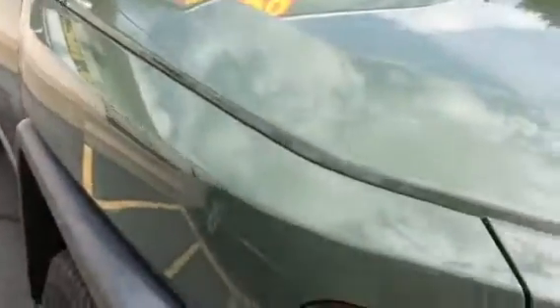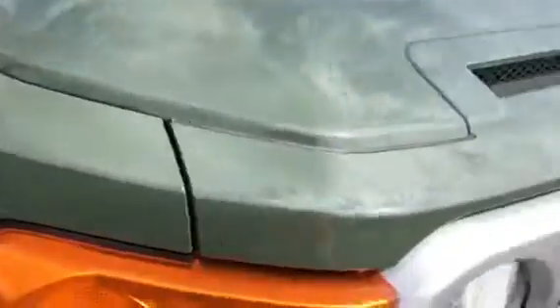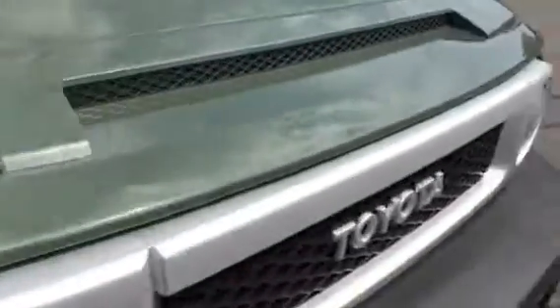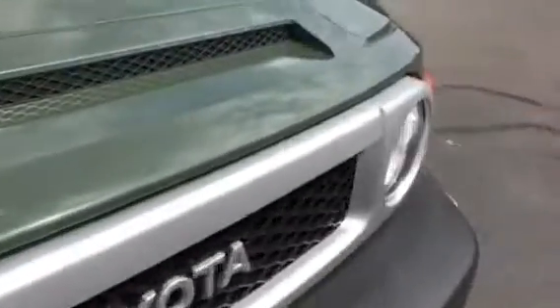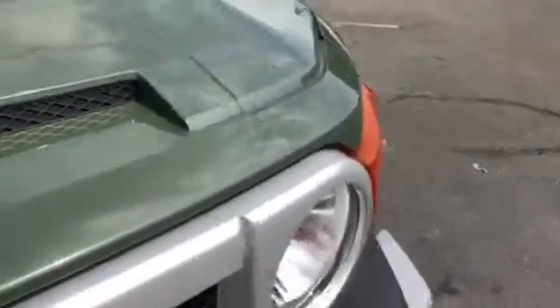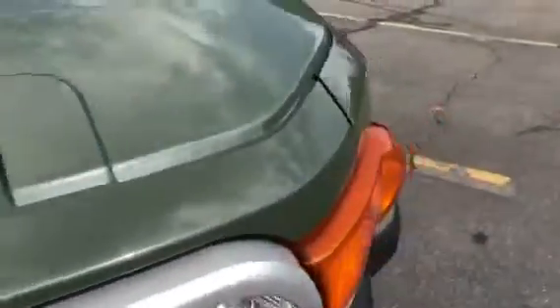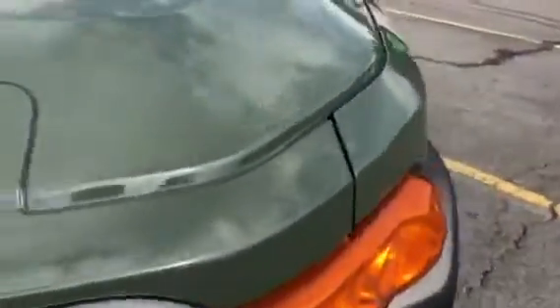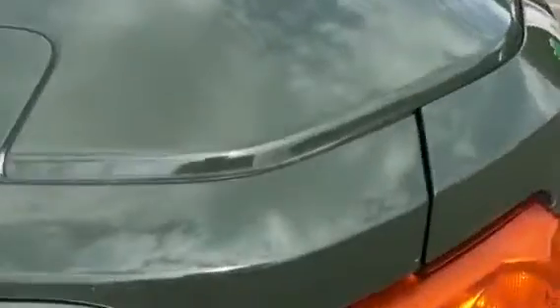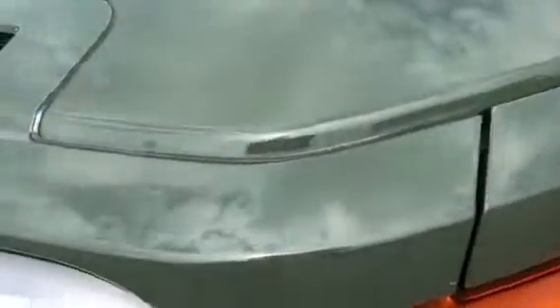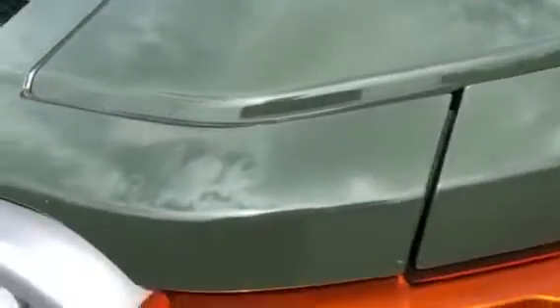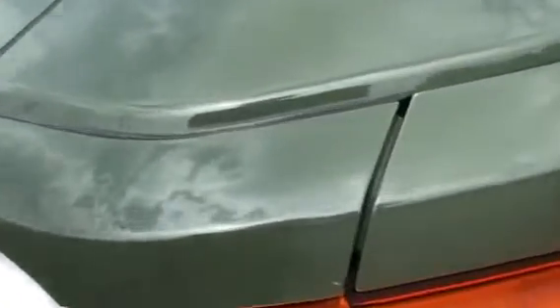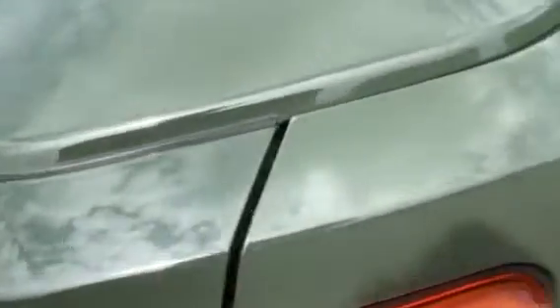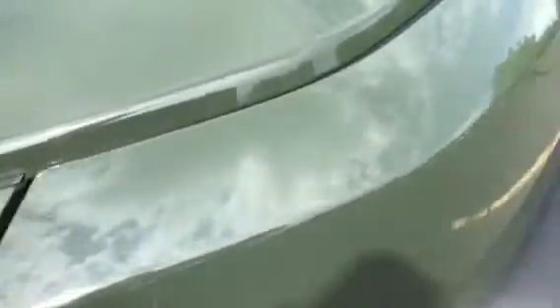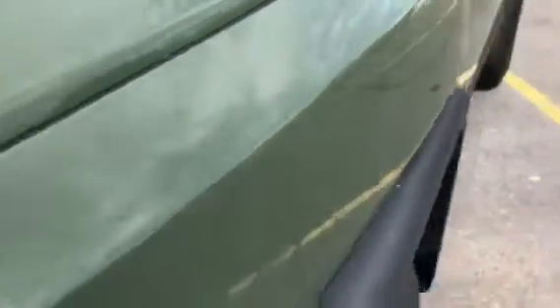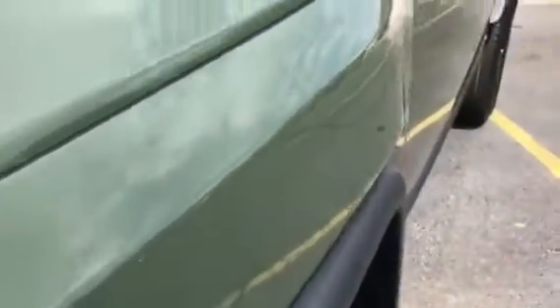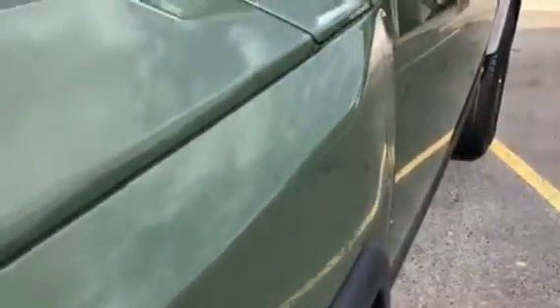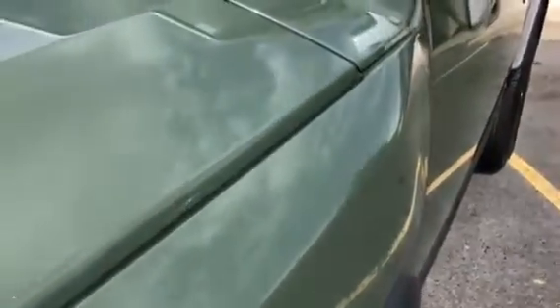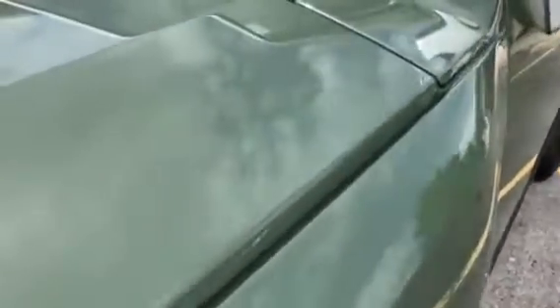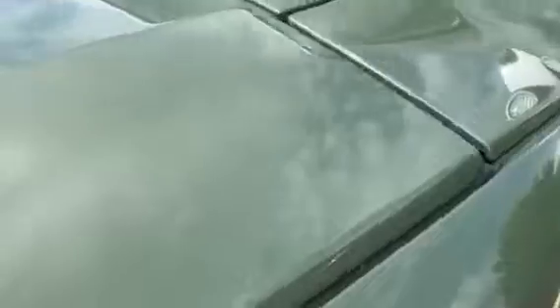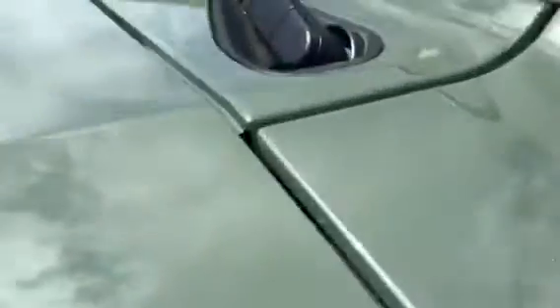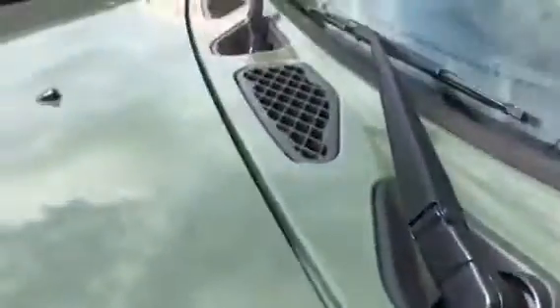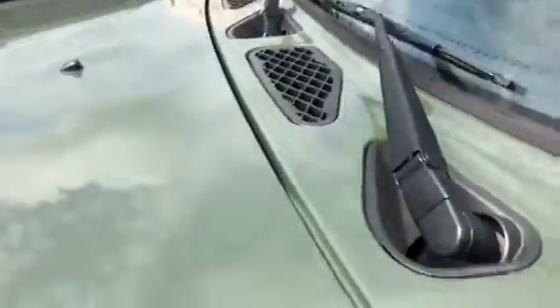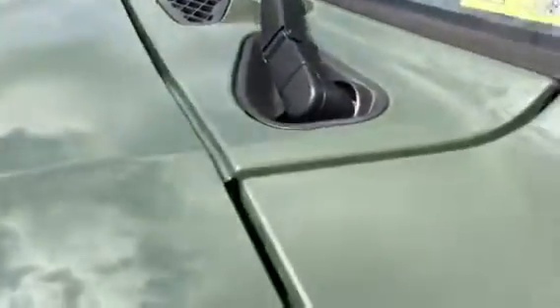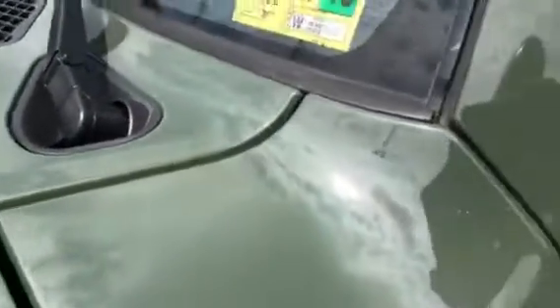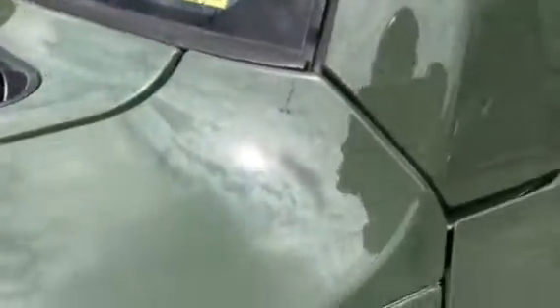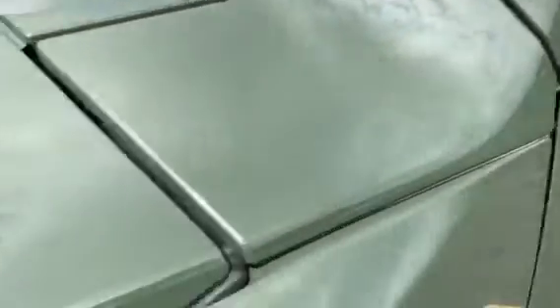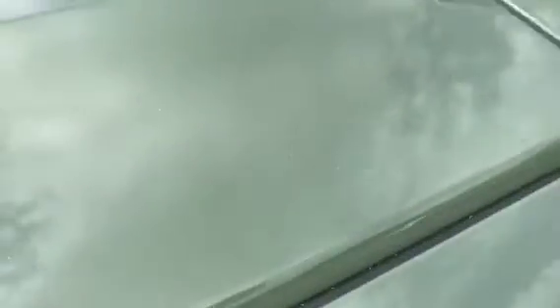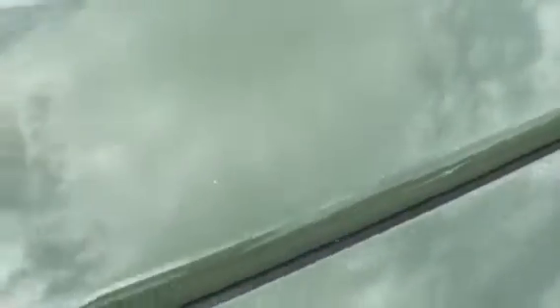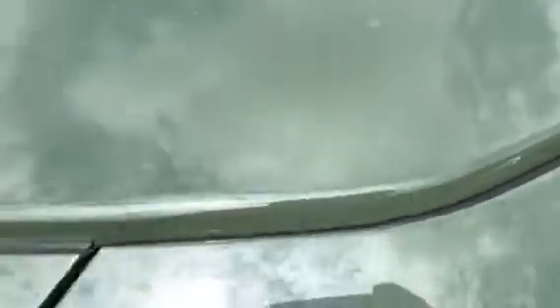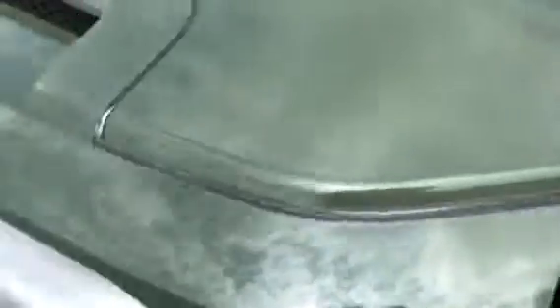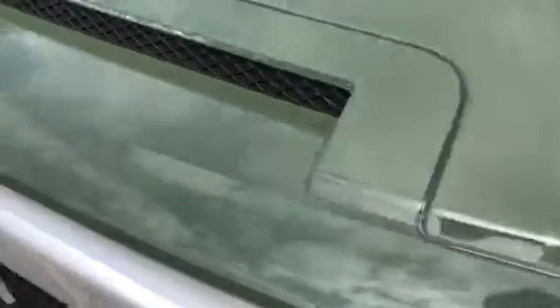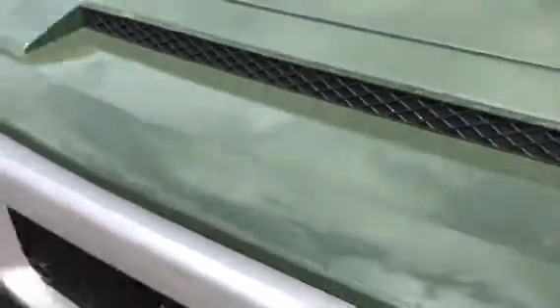Looking at both quarter panels and the hood, I don't see any rock chips. Driver's side quarter panel — all the lines, all the gapping, all the spacing — it's all as it should be from the factory, no indication of any issues.